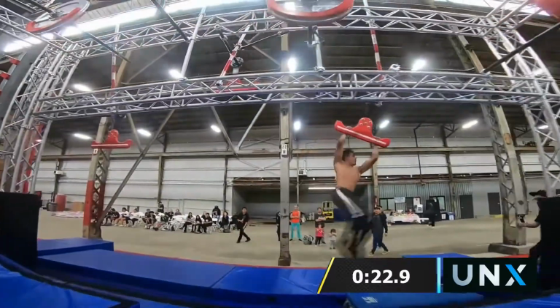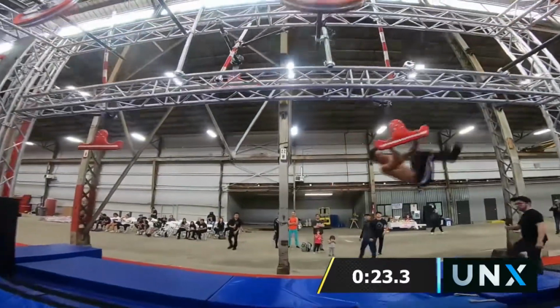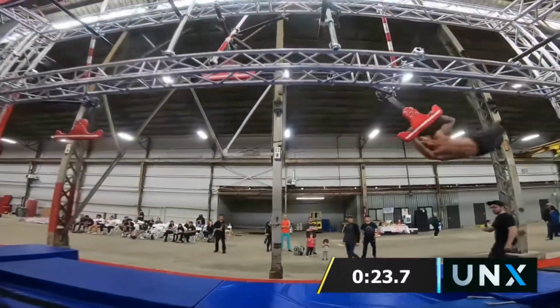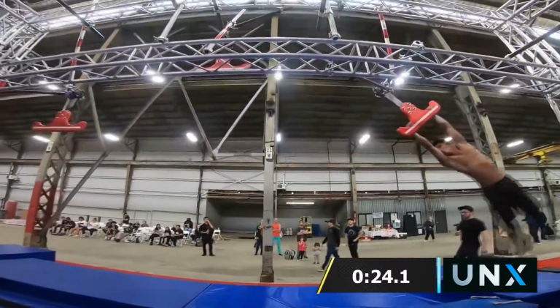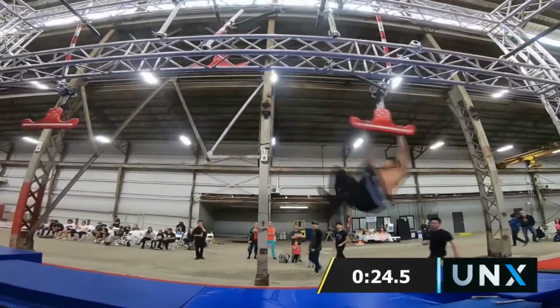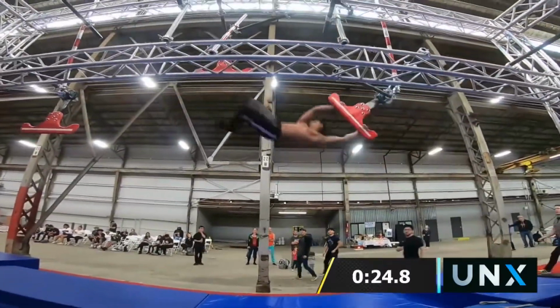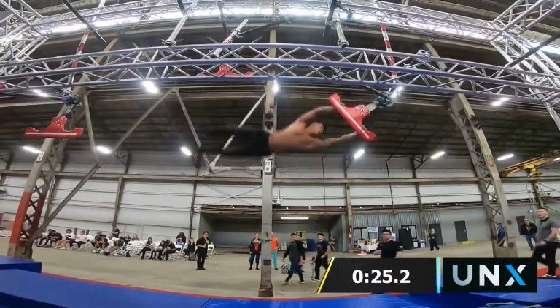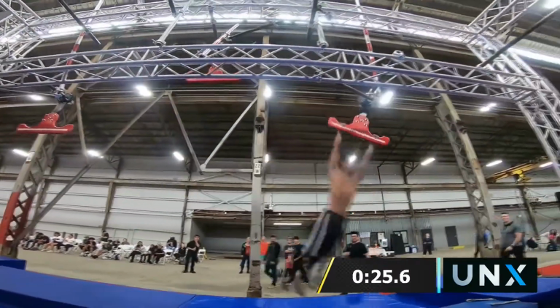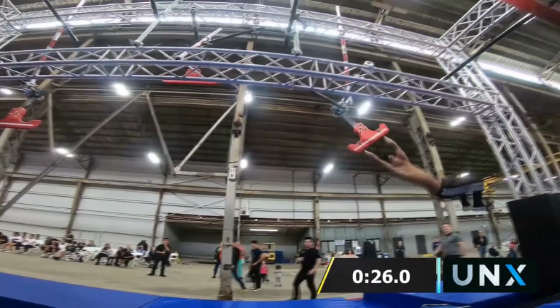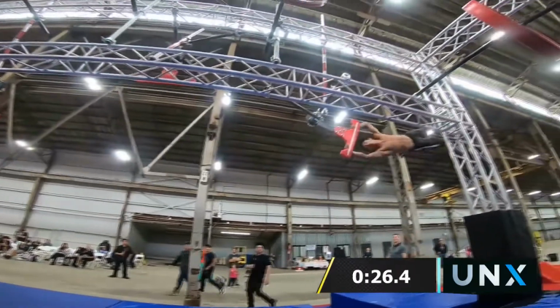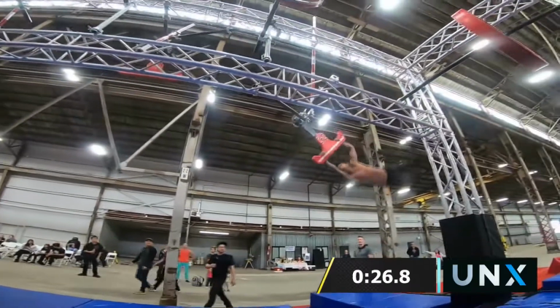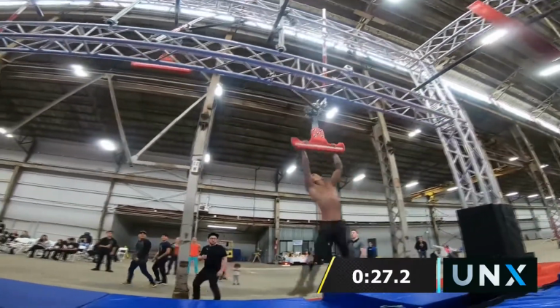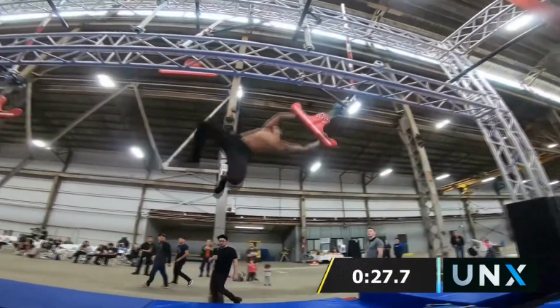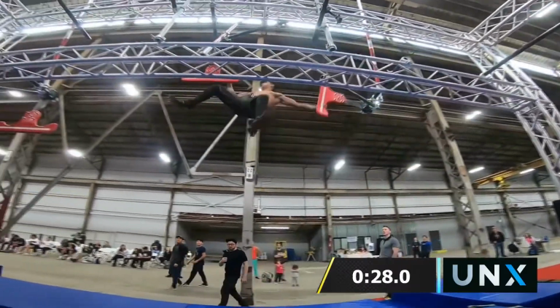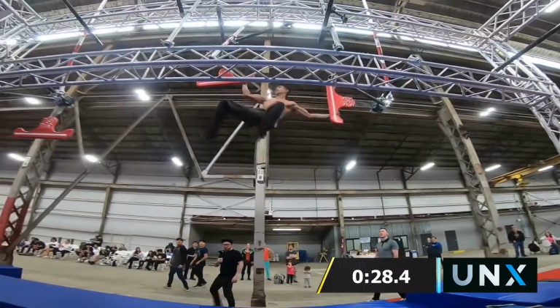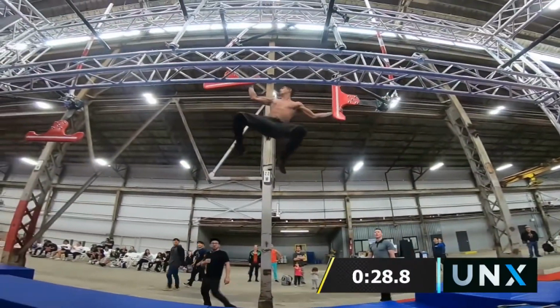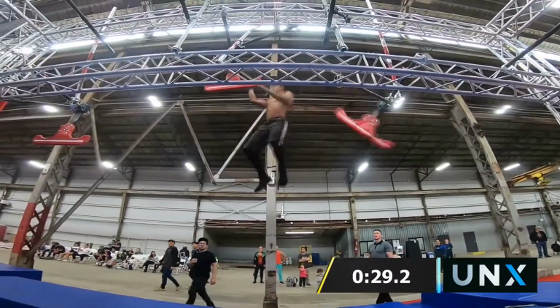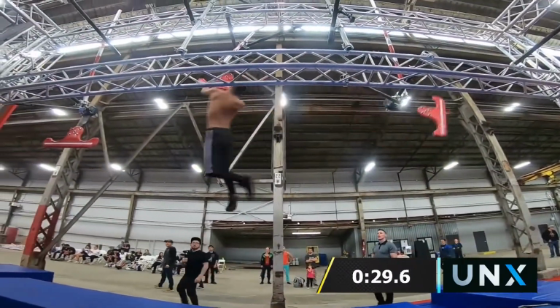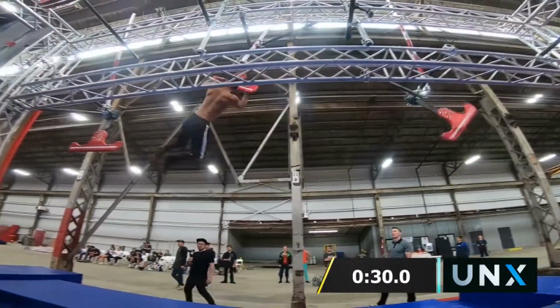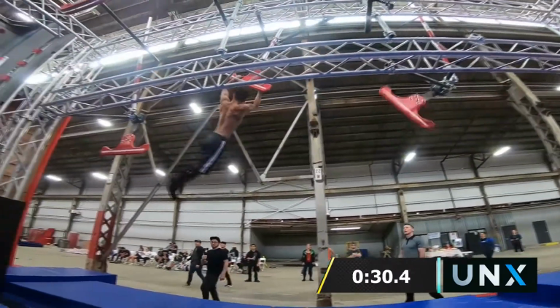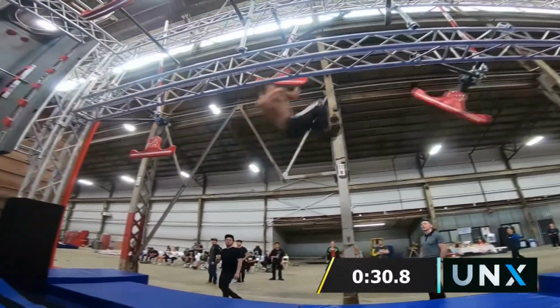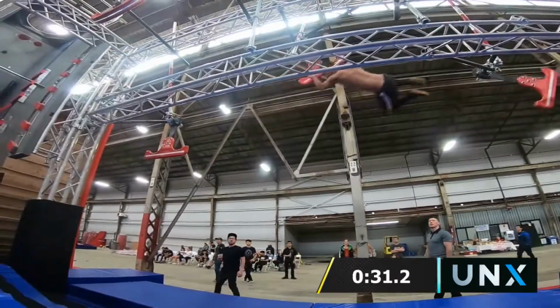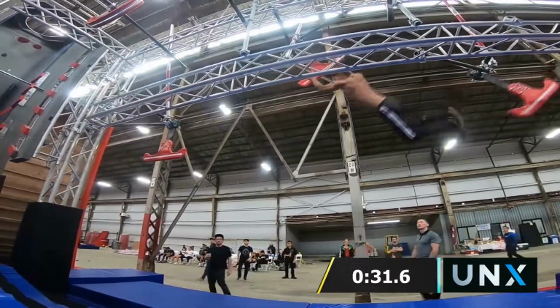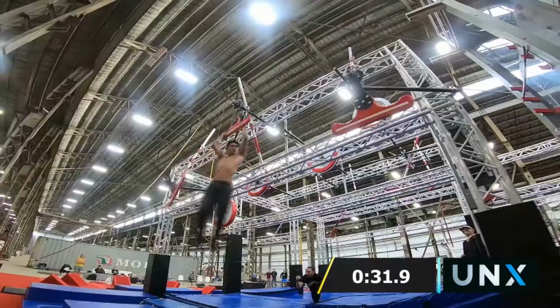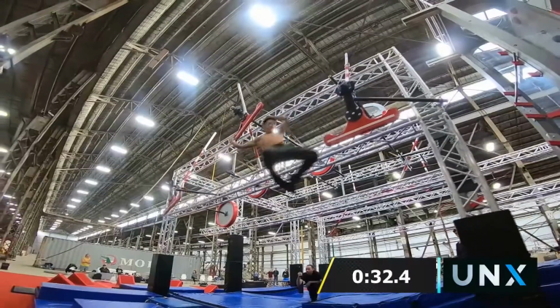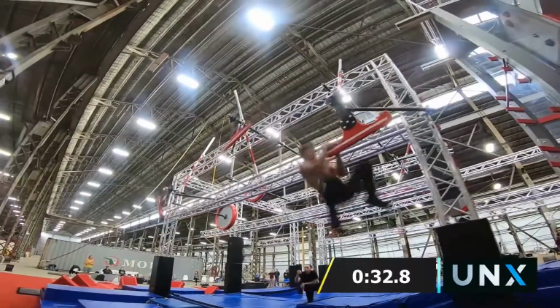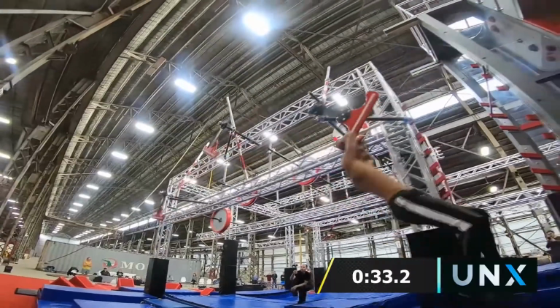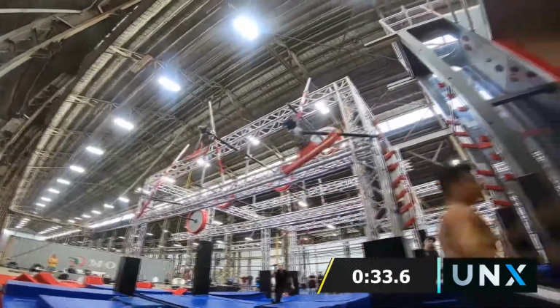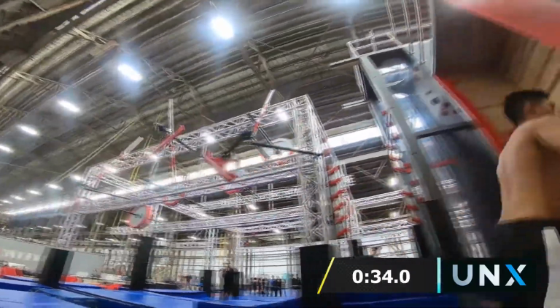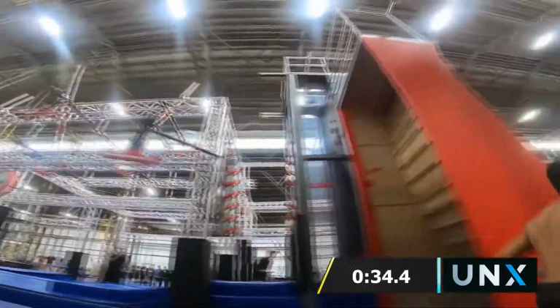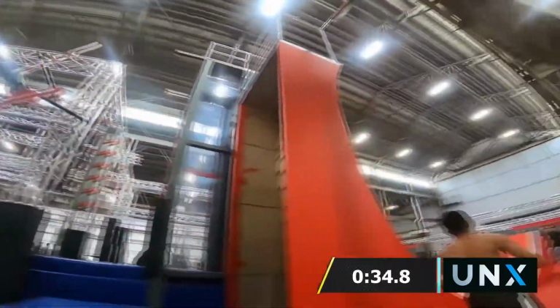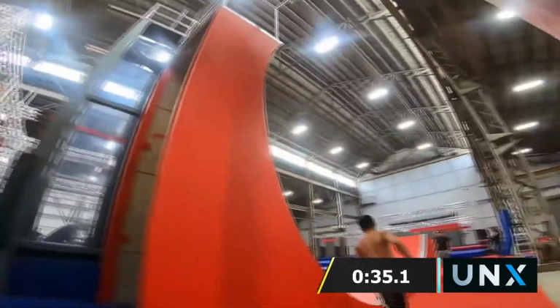Another competitor we're seeing just jumping into the next obstacle — no hesitation, just going for it. Nice power here and he statics the wing nut there, locking off that transfer. And he's on the dismount.